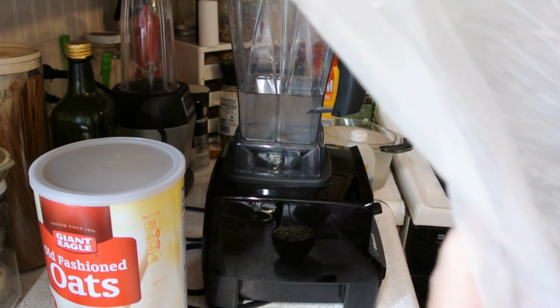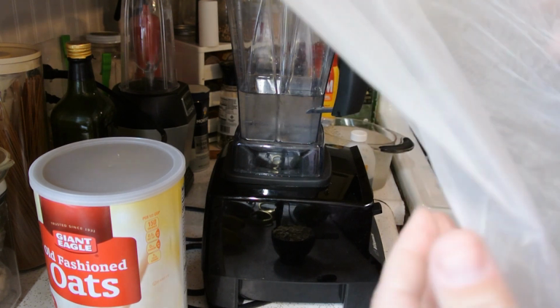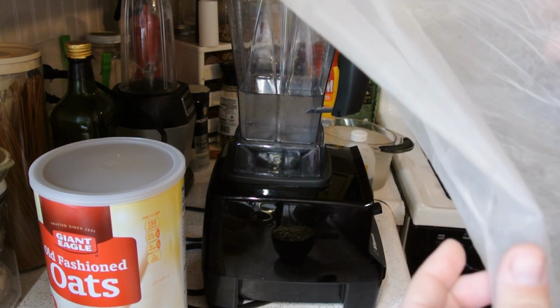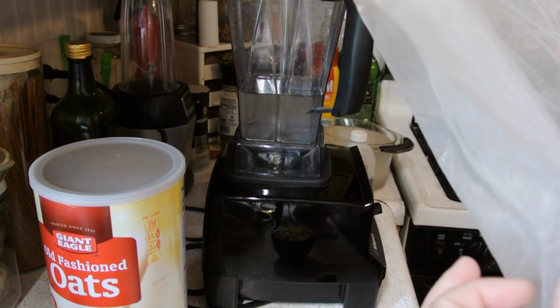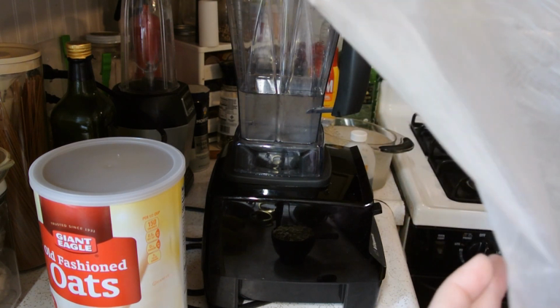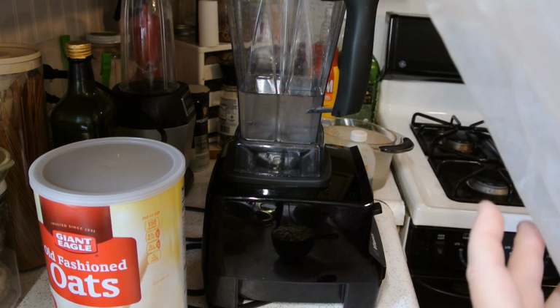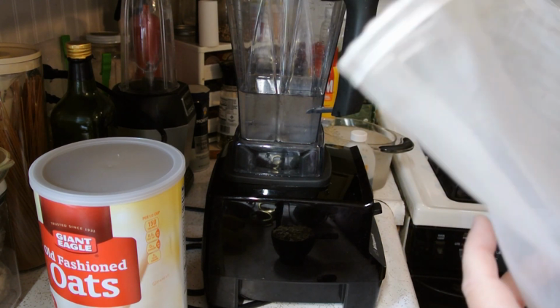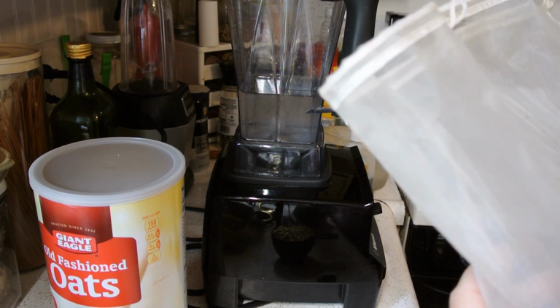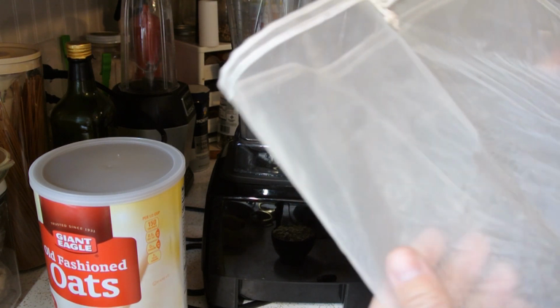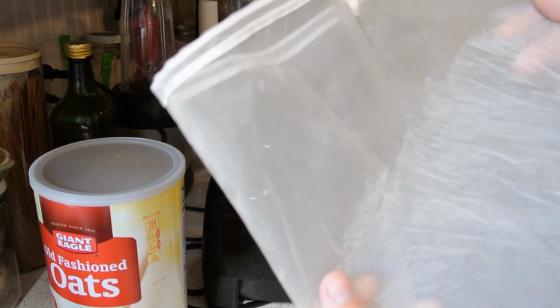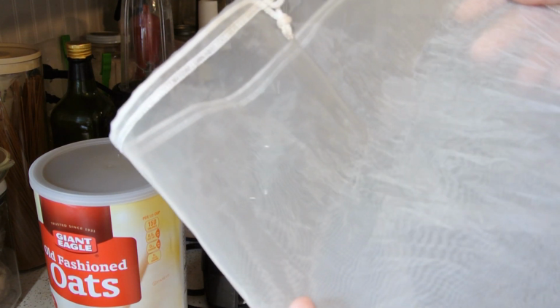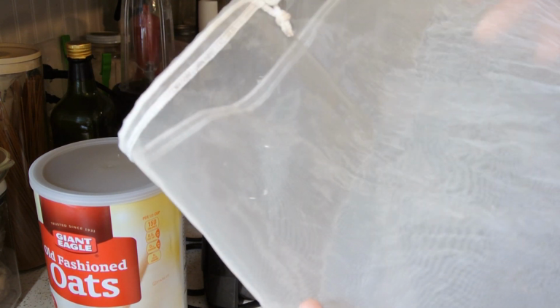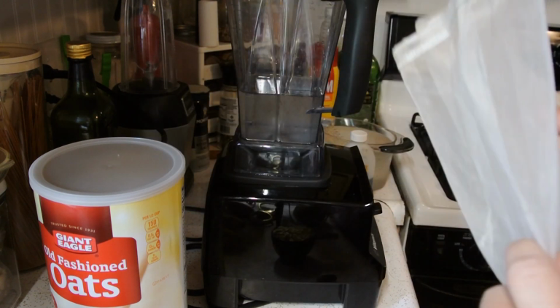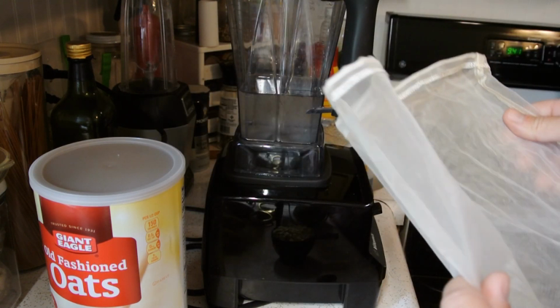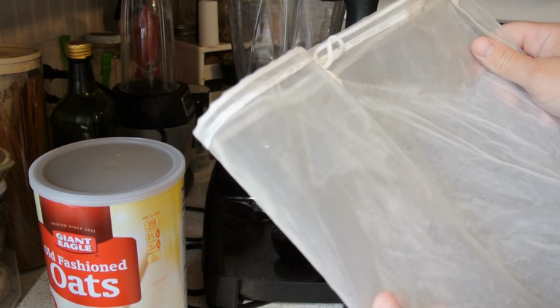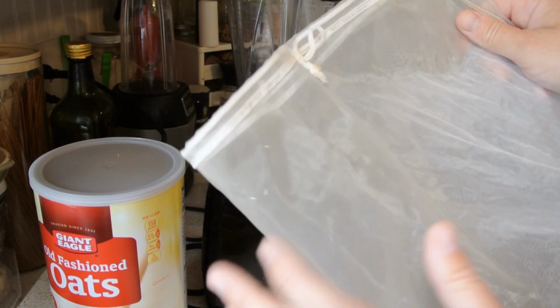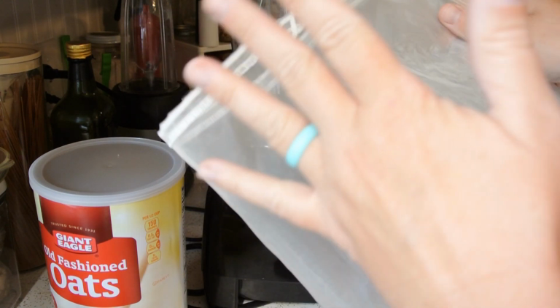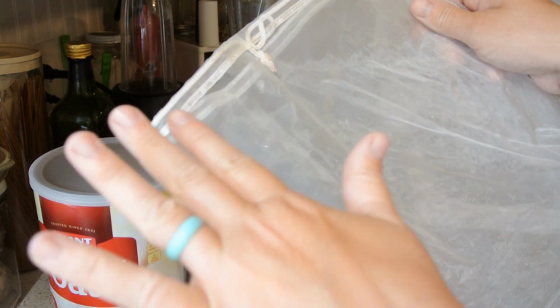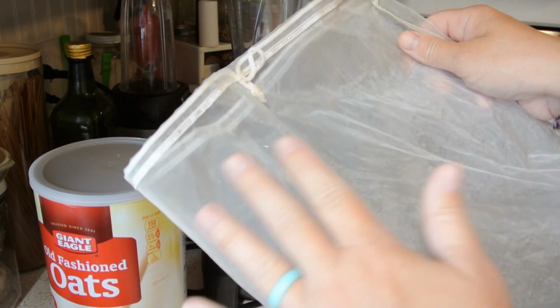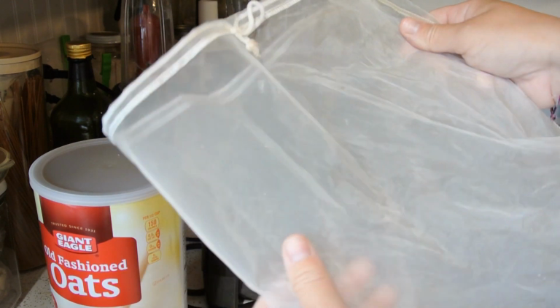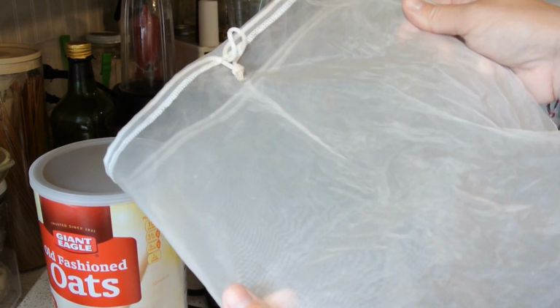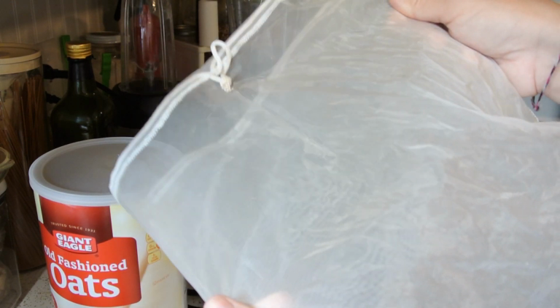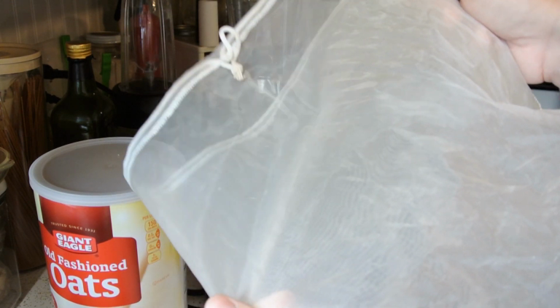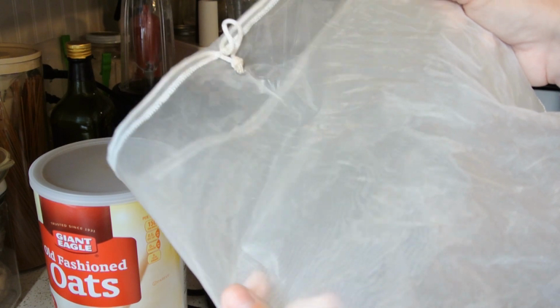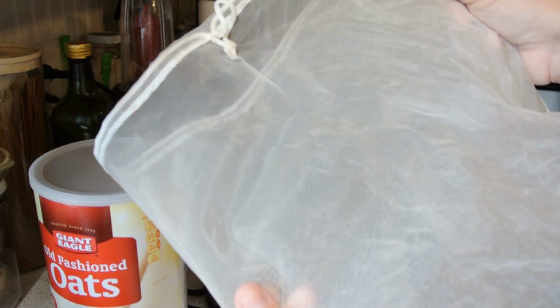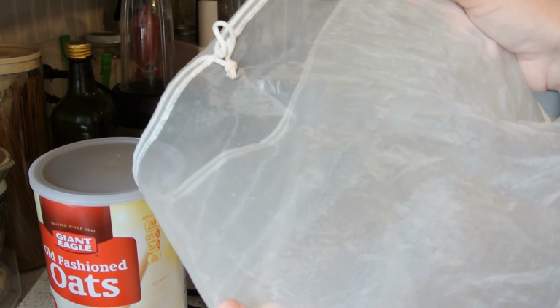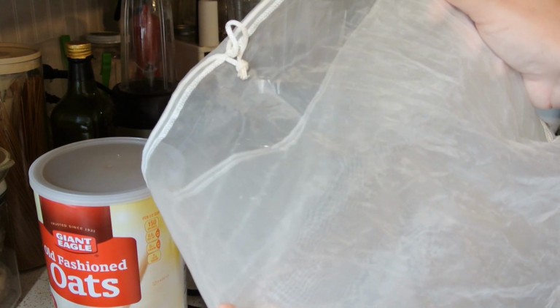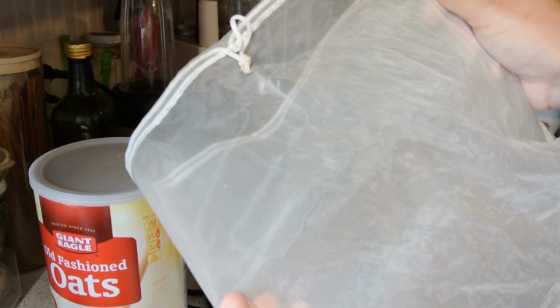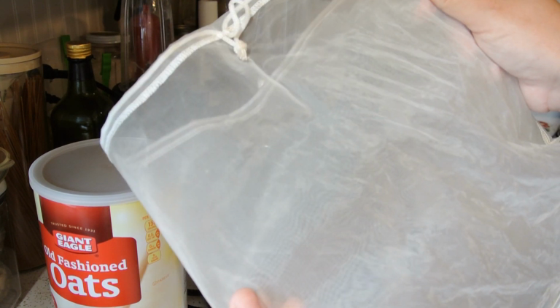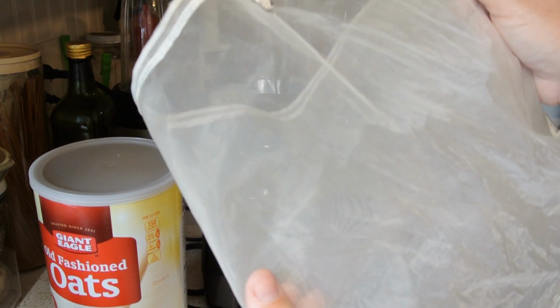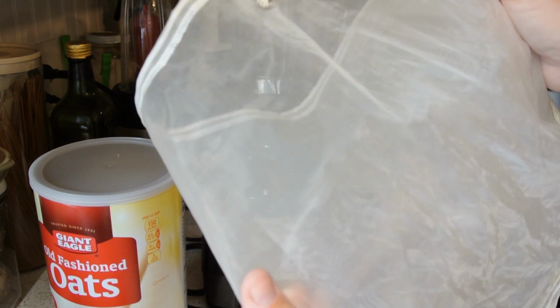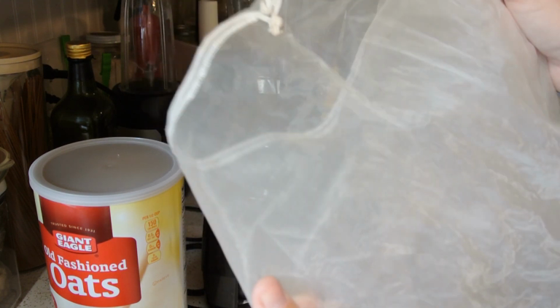Once you have finished blending, you're going to want to strain your milk. You're going to need either cheesecloth inside of a strainer, or if you get yourself one of these — it's called a nut bag — we'll just strain it through this.